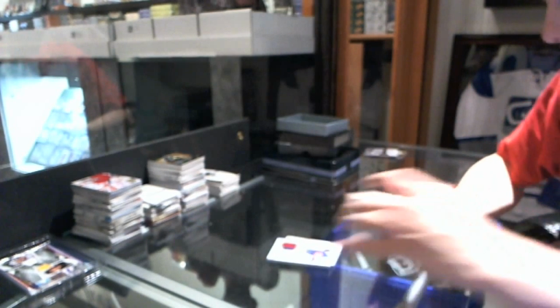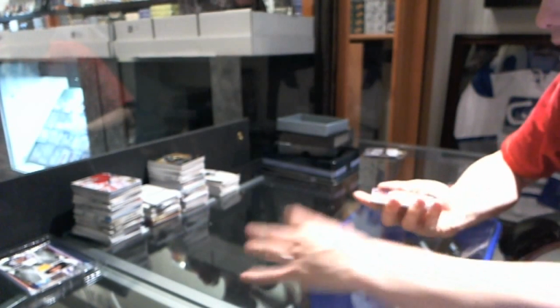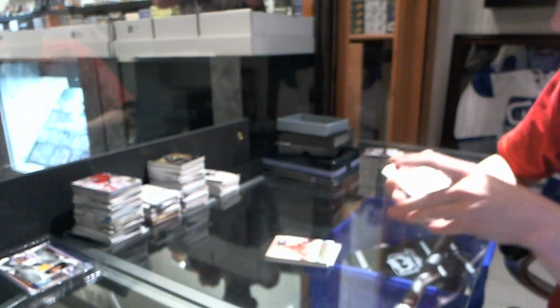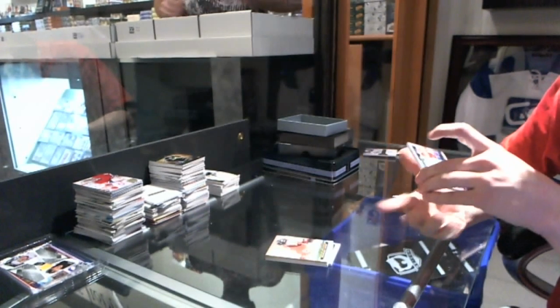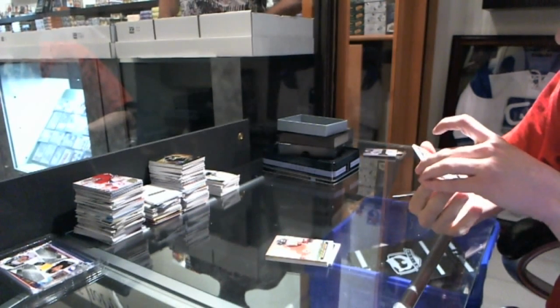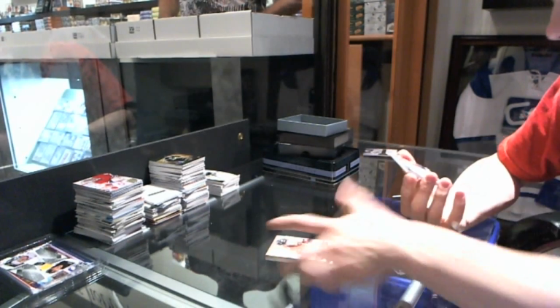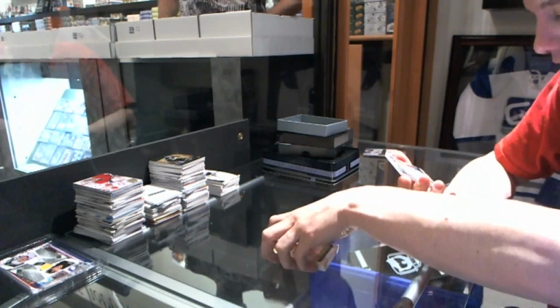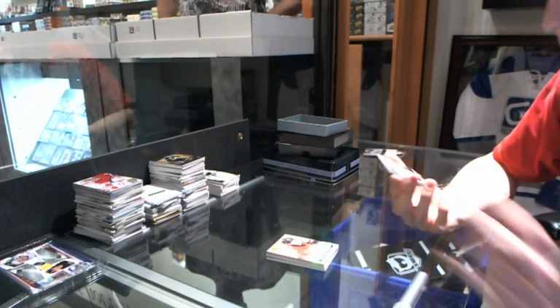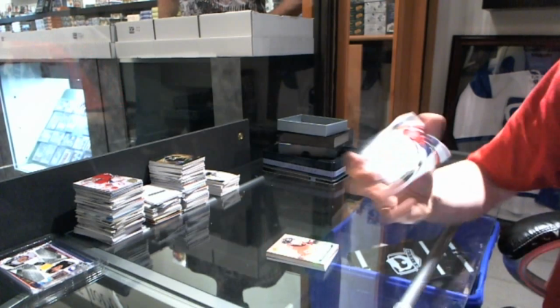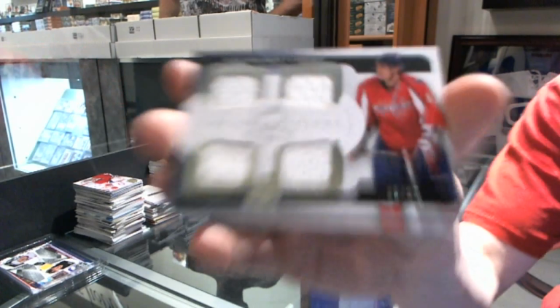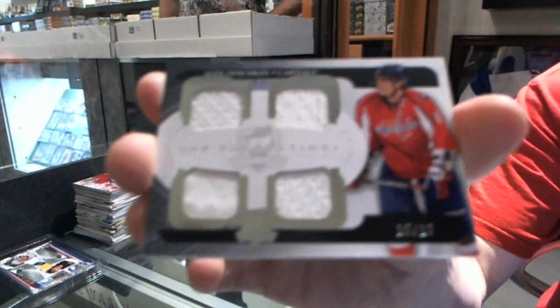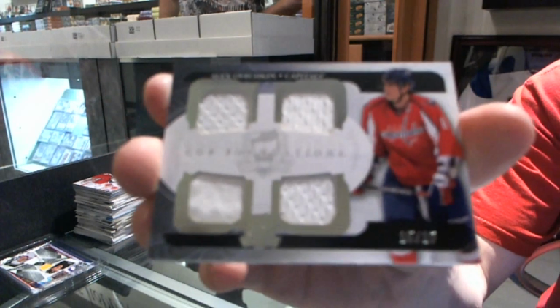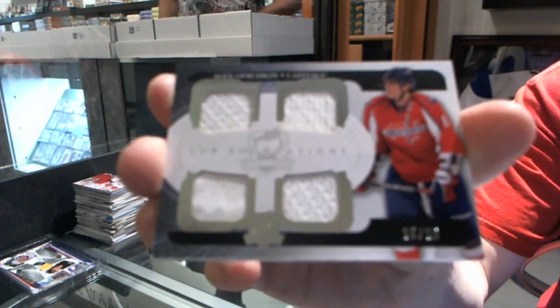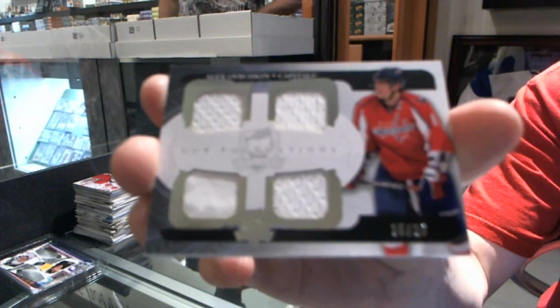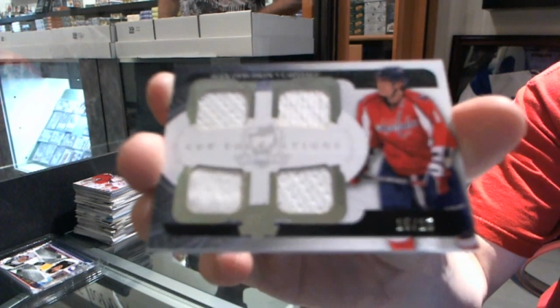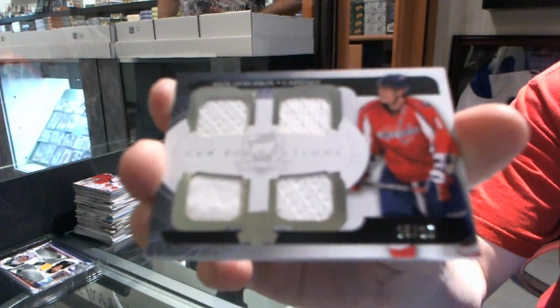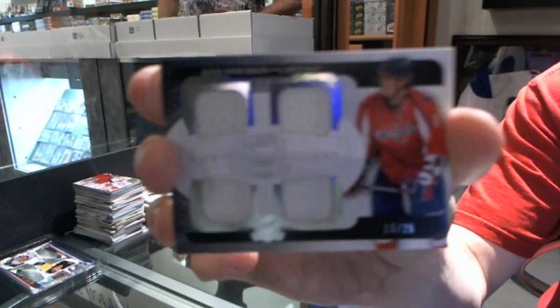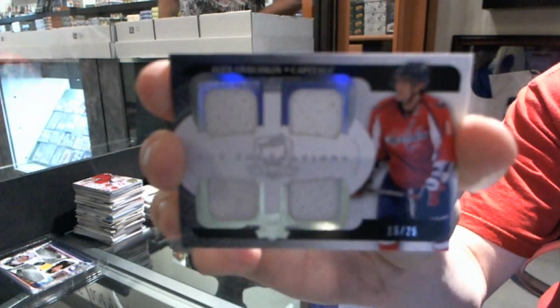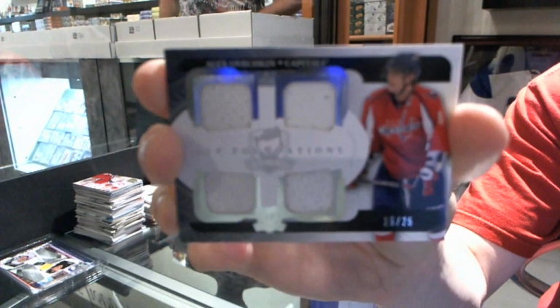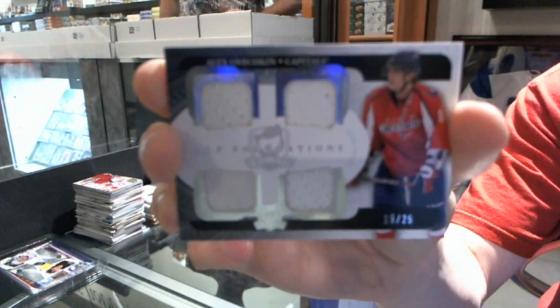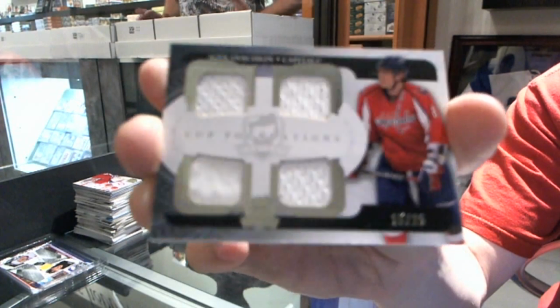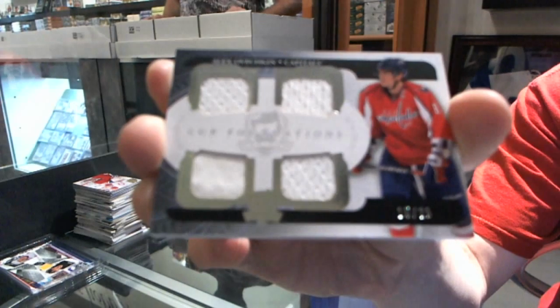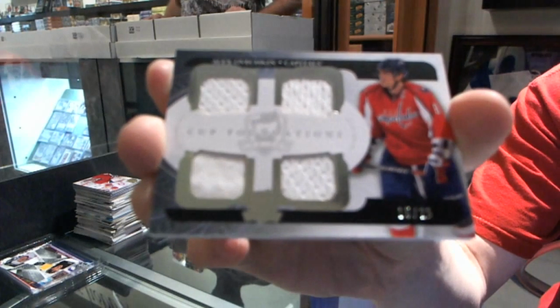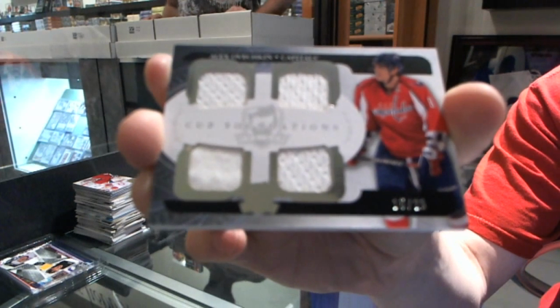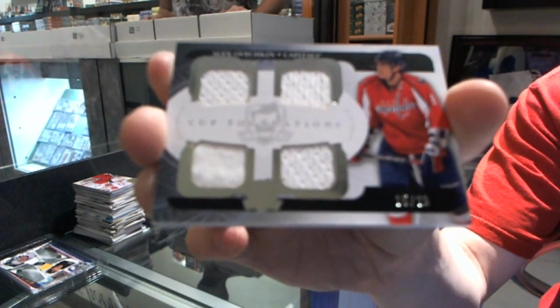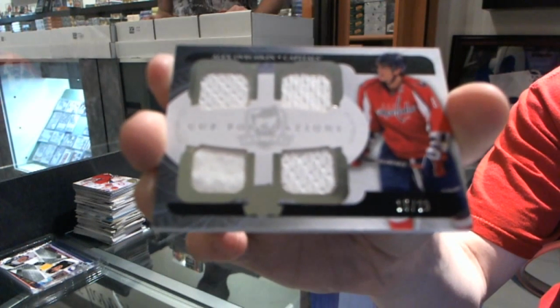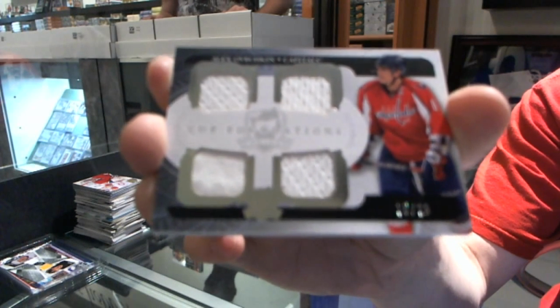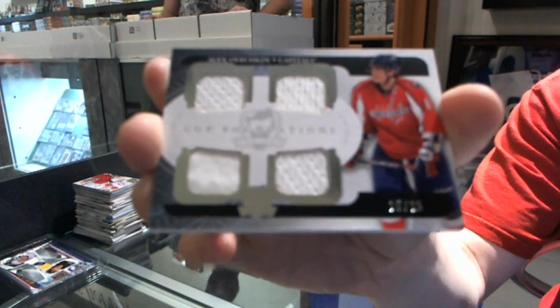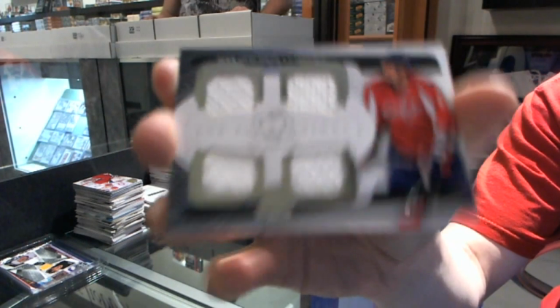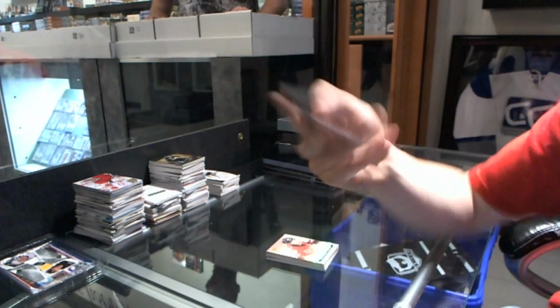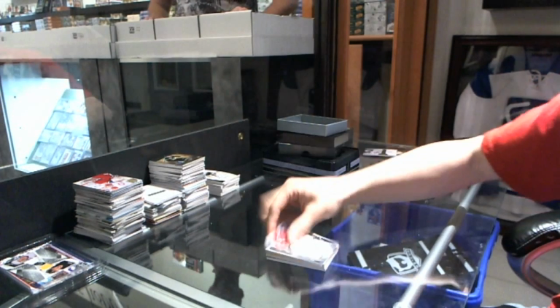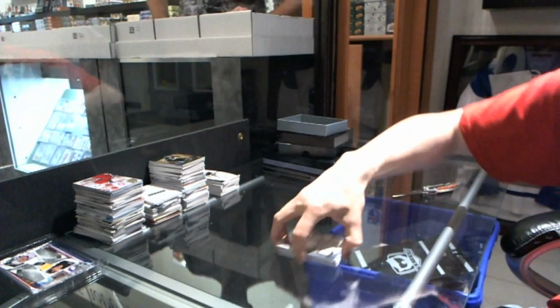And we've got a Cup Foundations quad jersey, number 15 of 25 for the Washington Capitals — Alex Ovechkin.